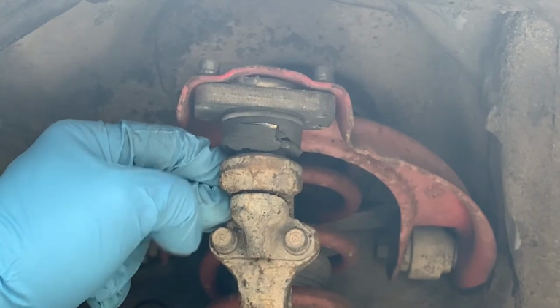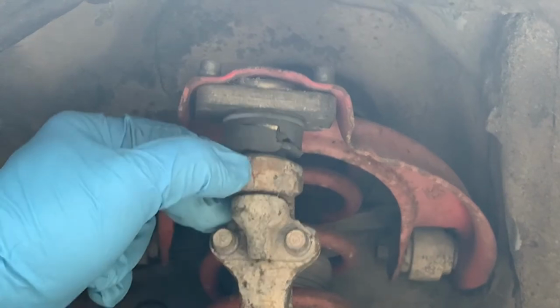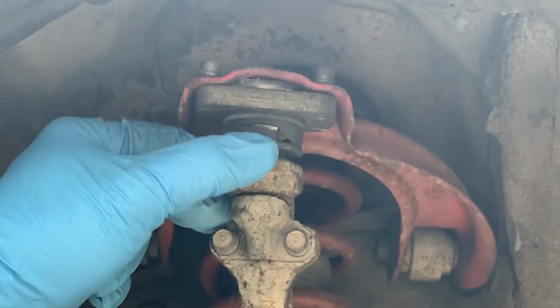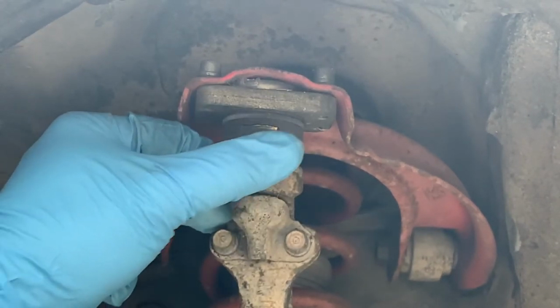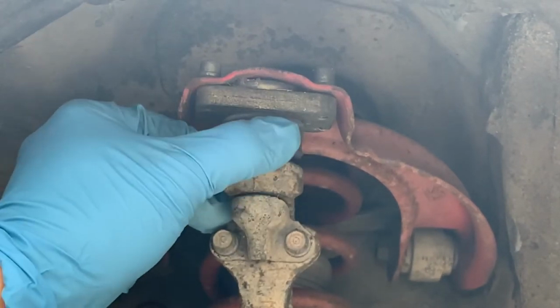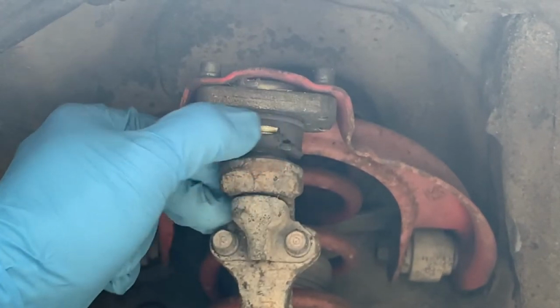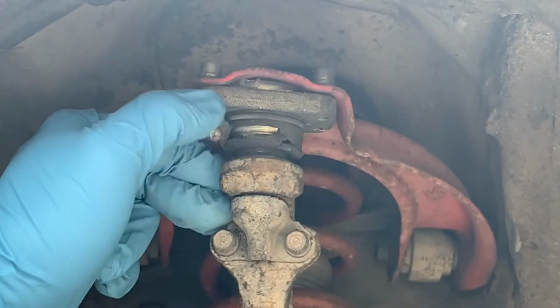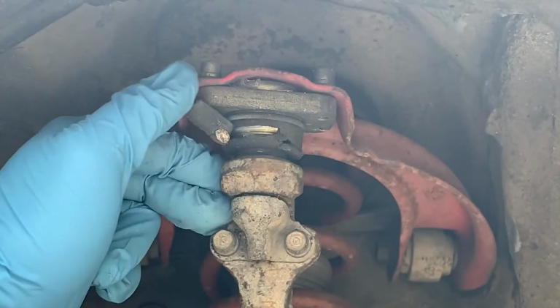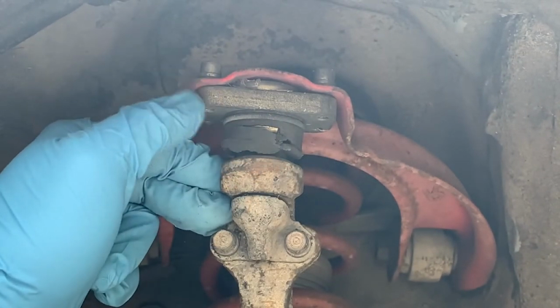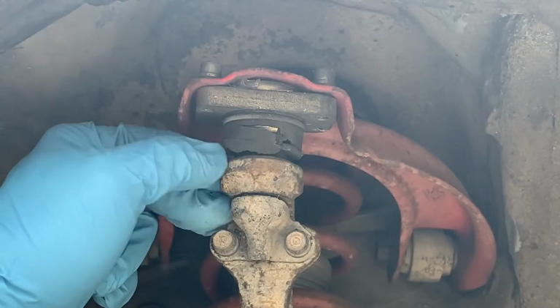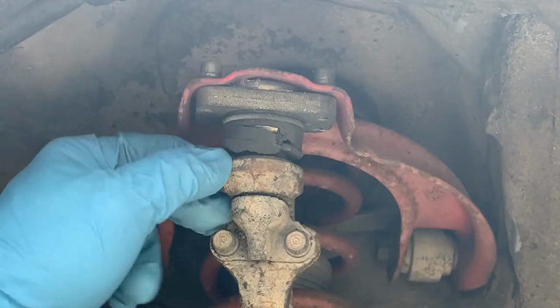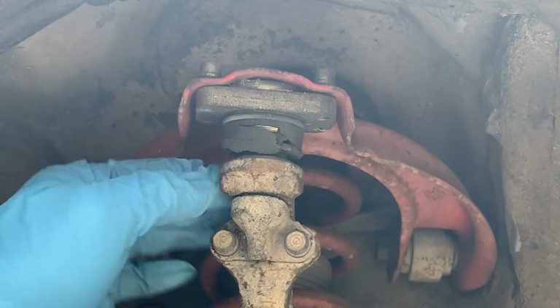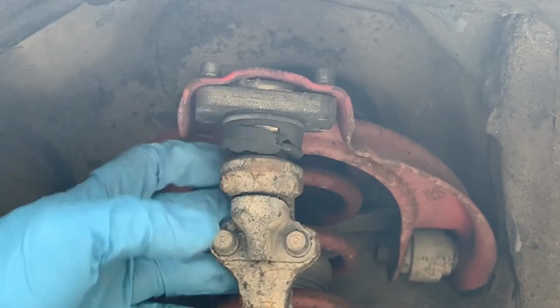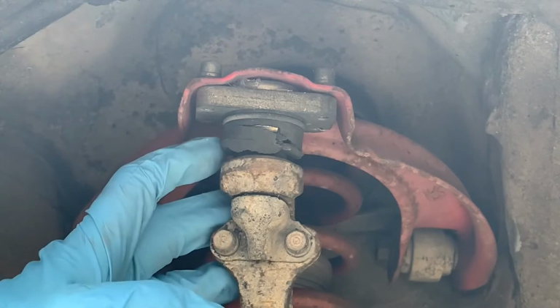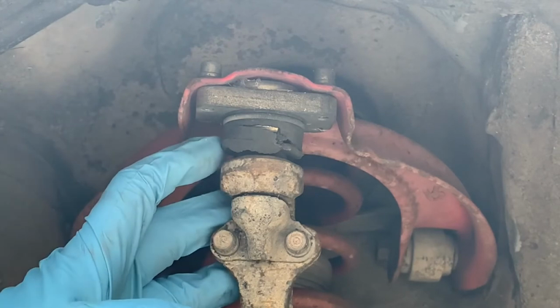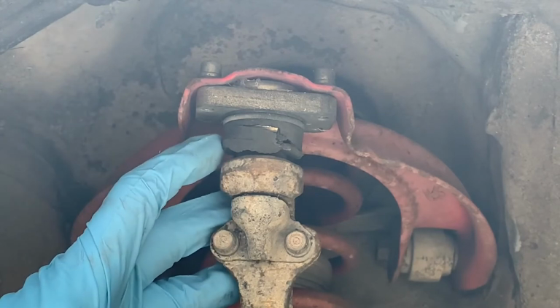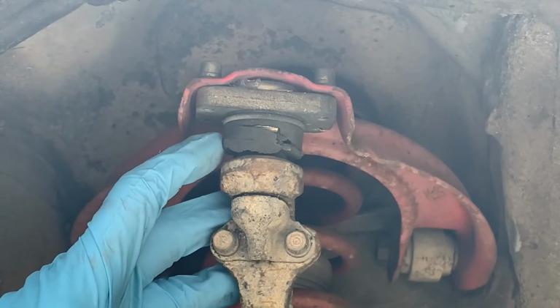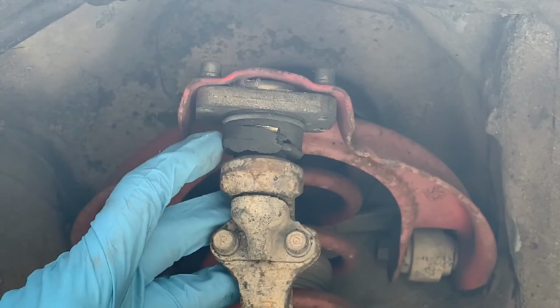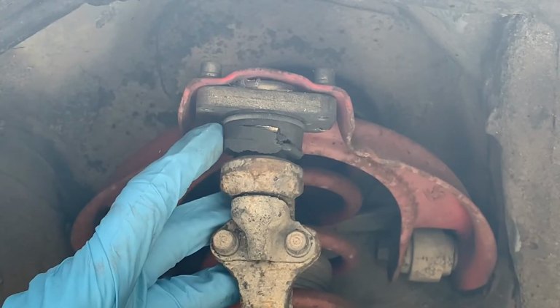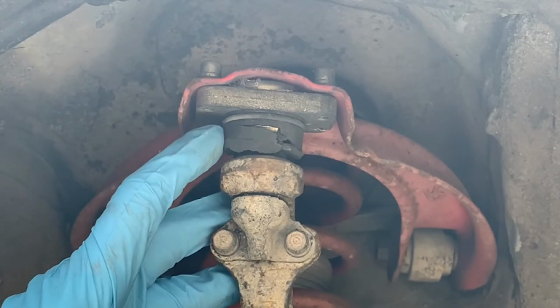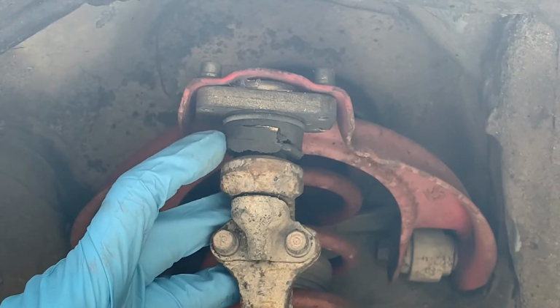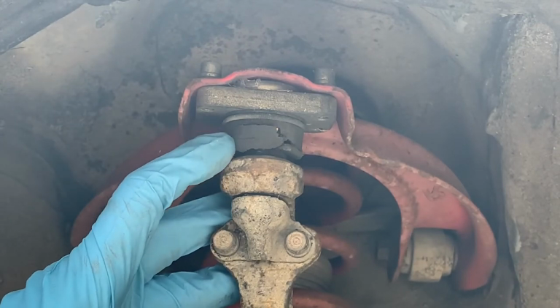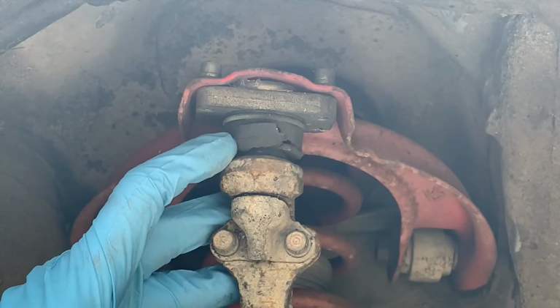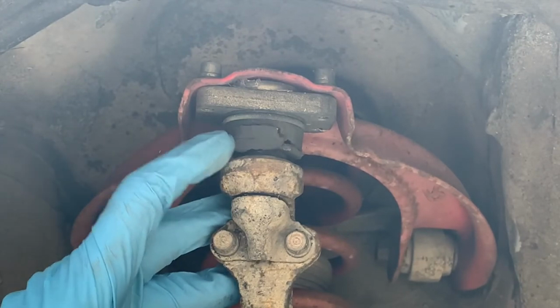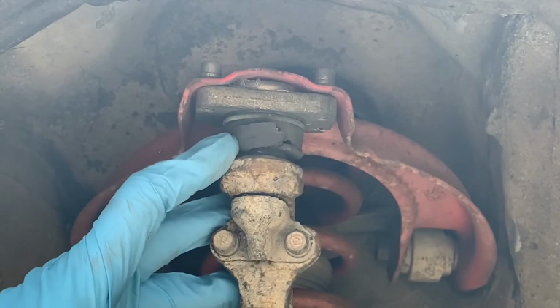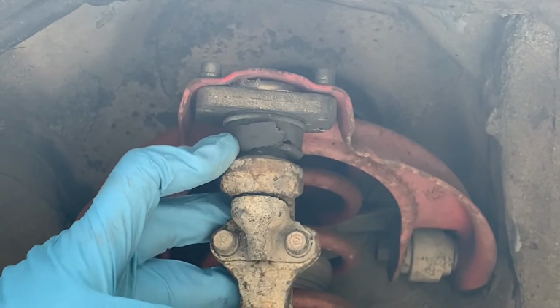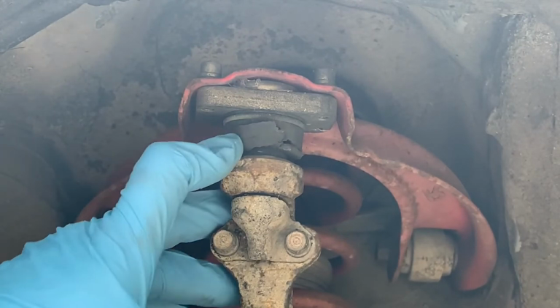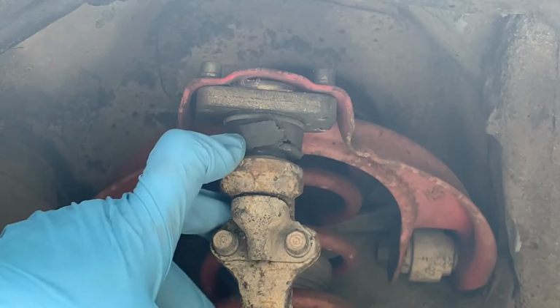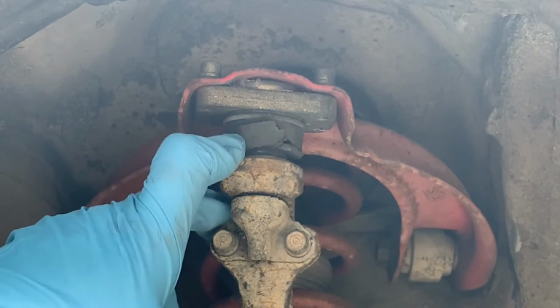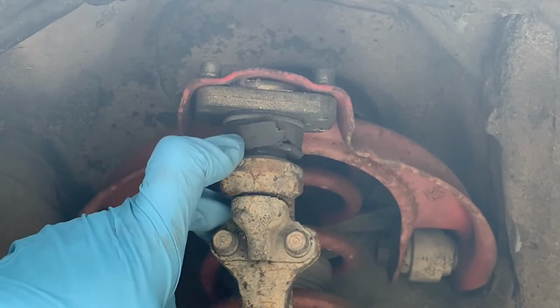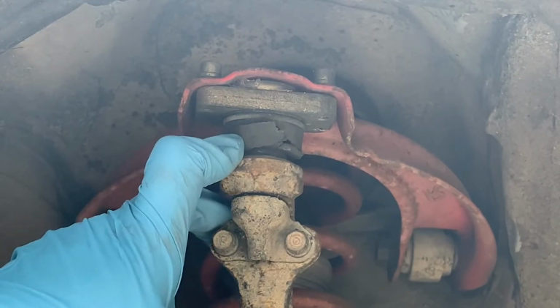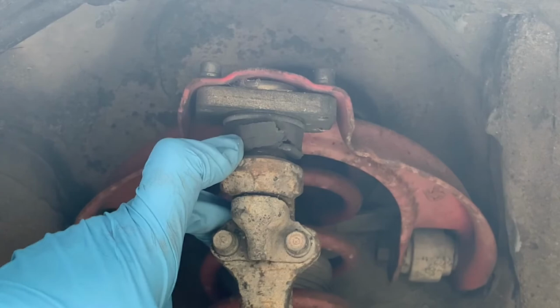In this video, I'm going to show you how to remove and replace the front upper arm bushing from a 8.8 CRX.